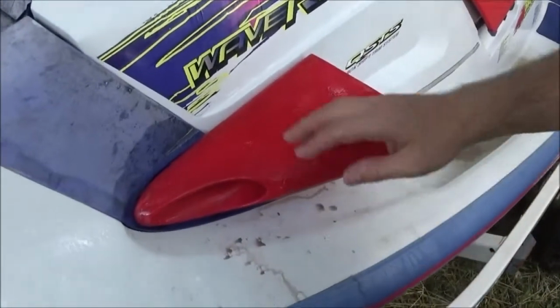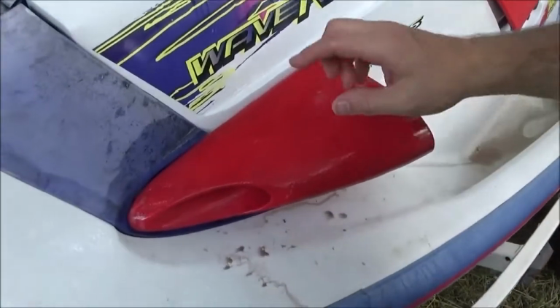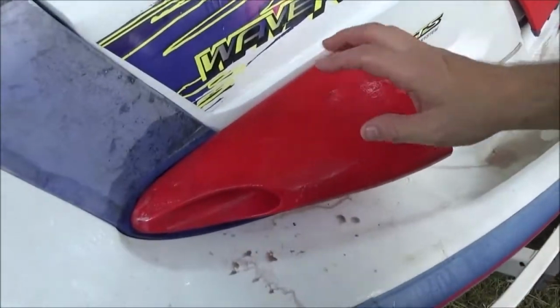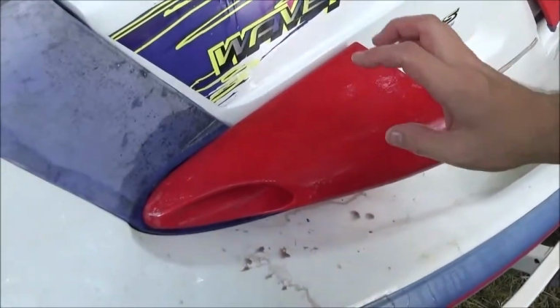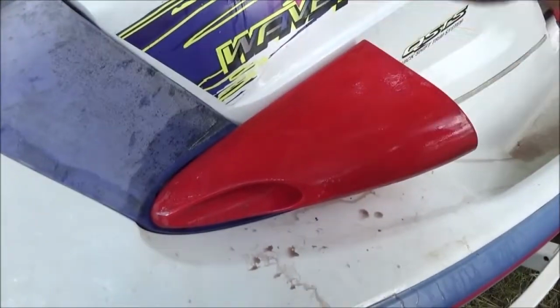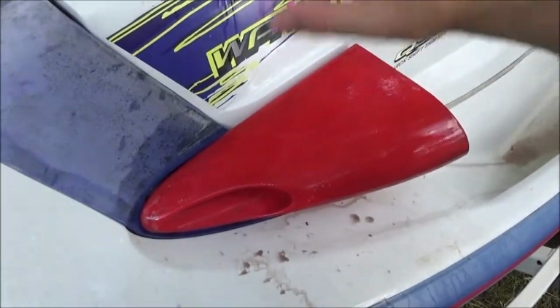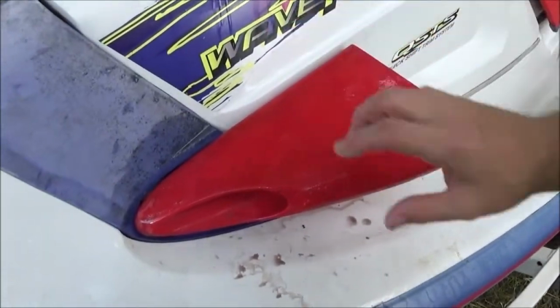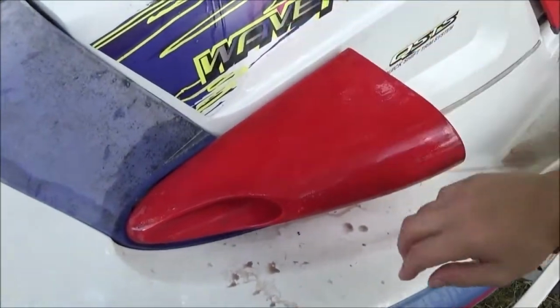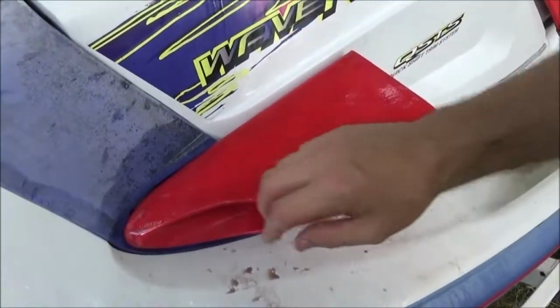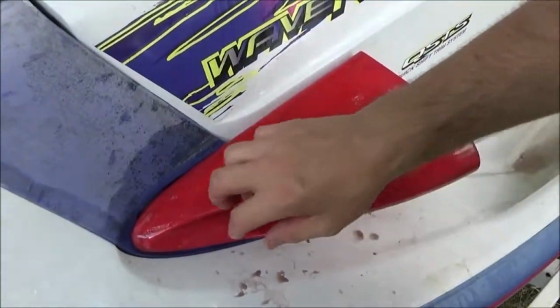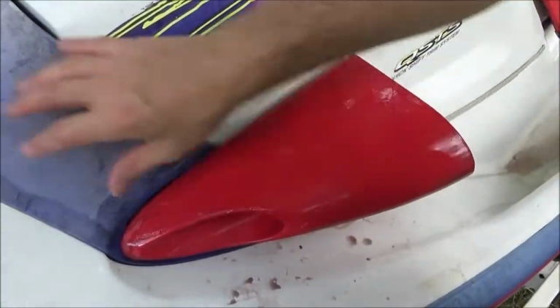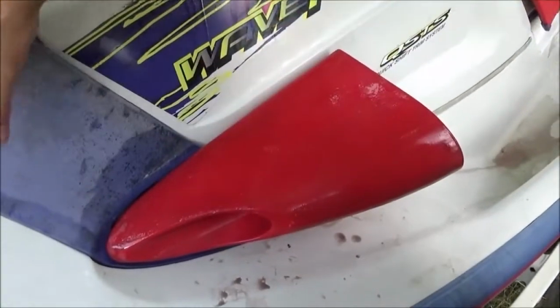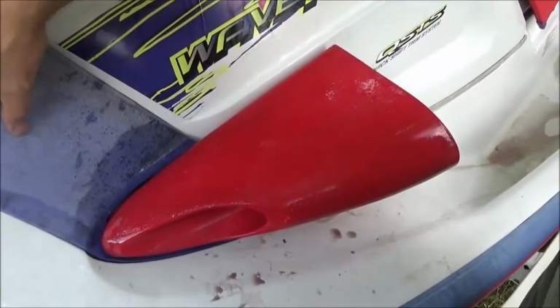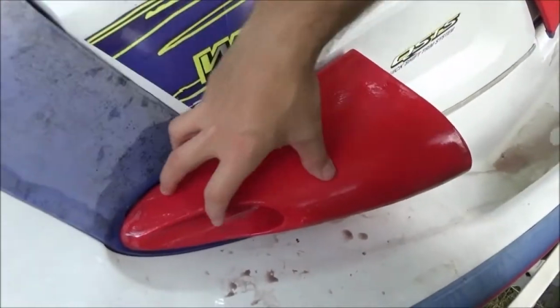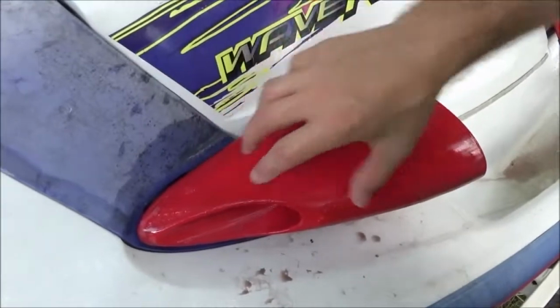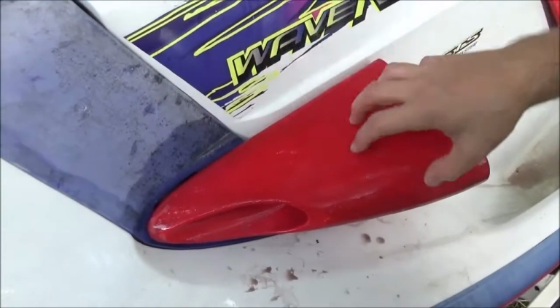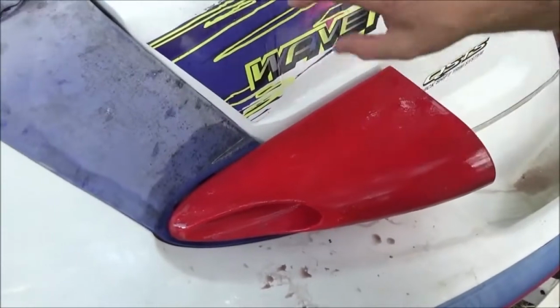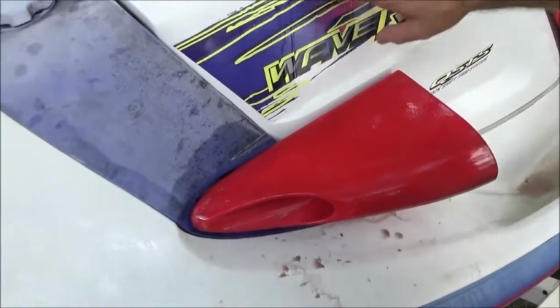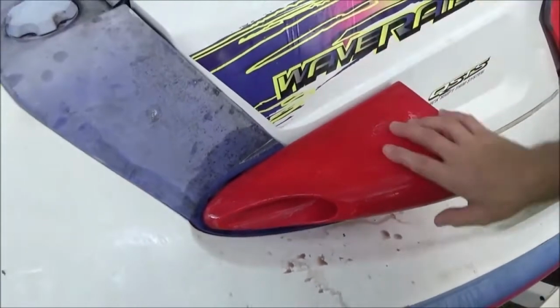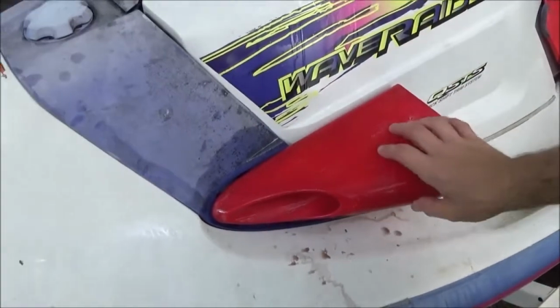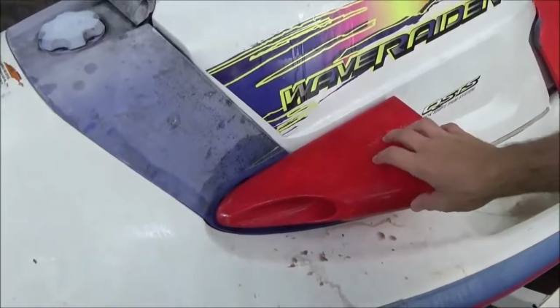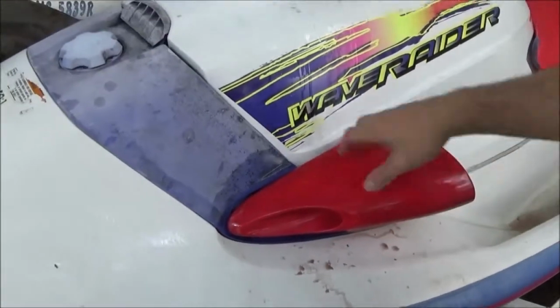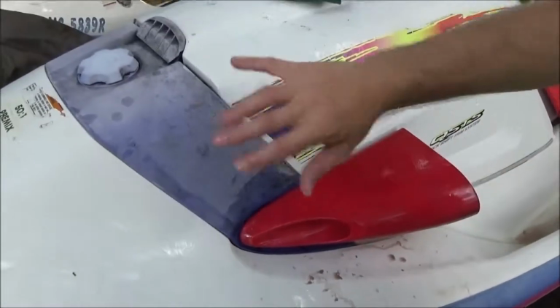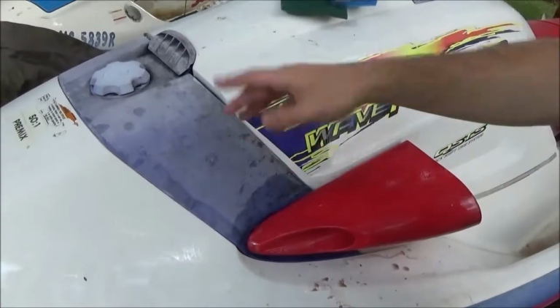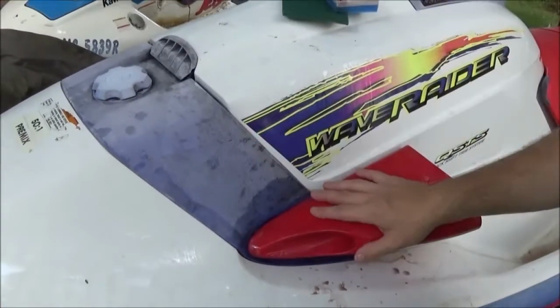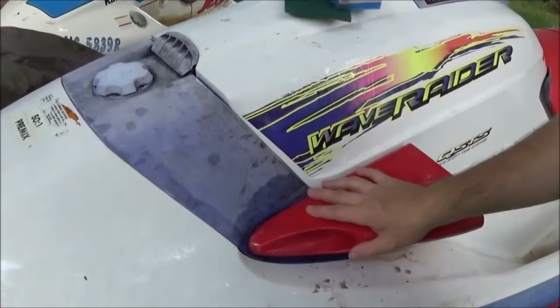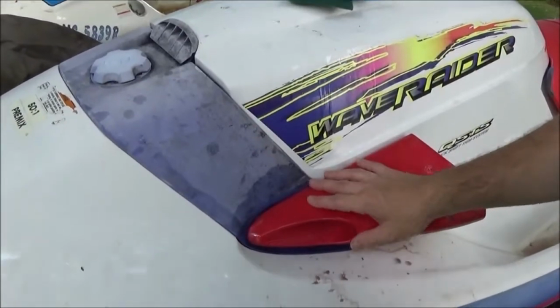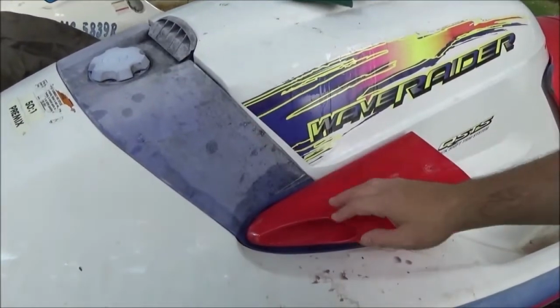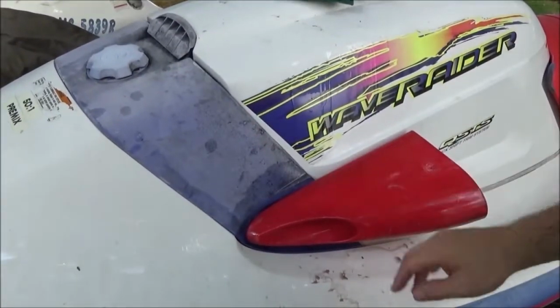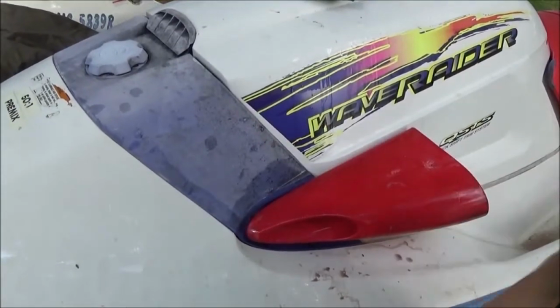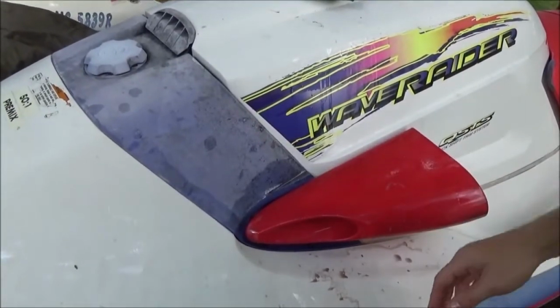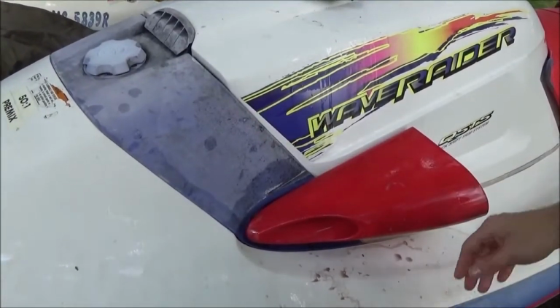Hey there YouTube. Today I'm going to show you how to restore your colored plastics on your Yamaha Jet Ski. It probably works for all jet skis, but this is a Yamaha.